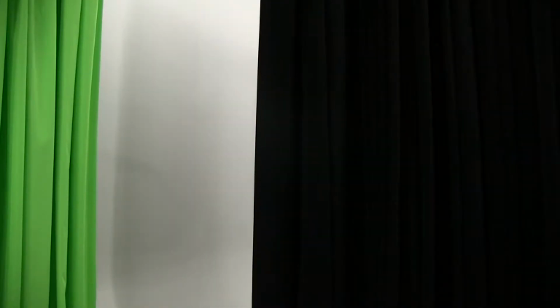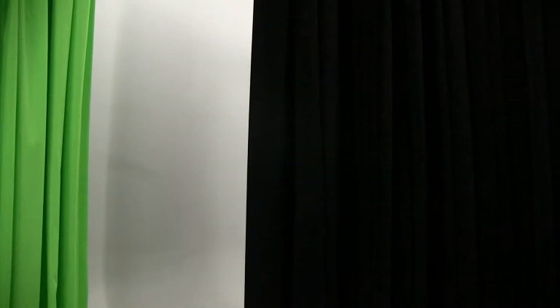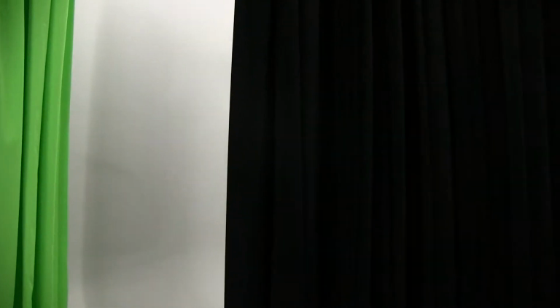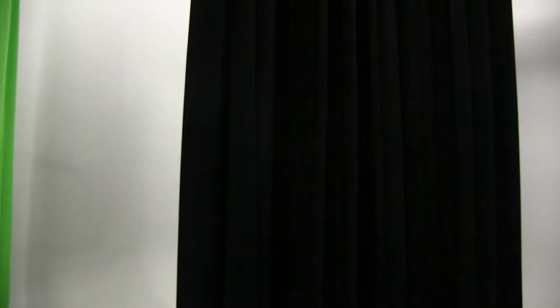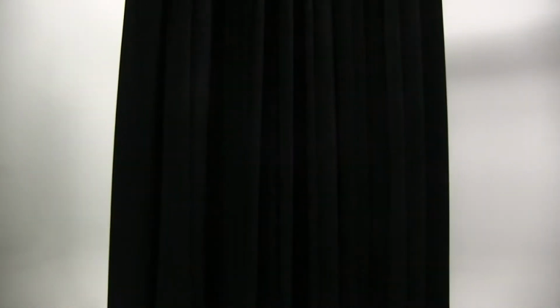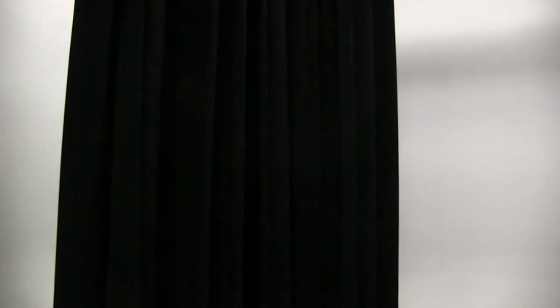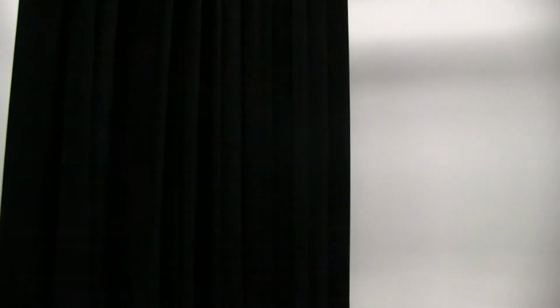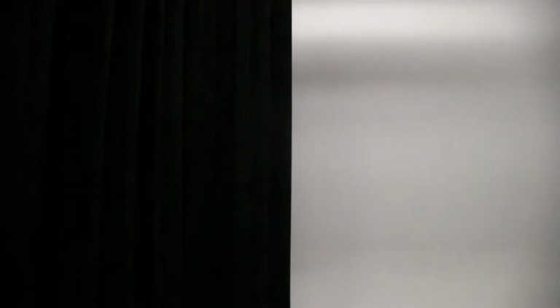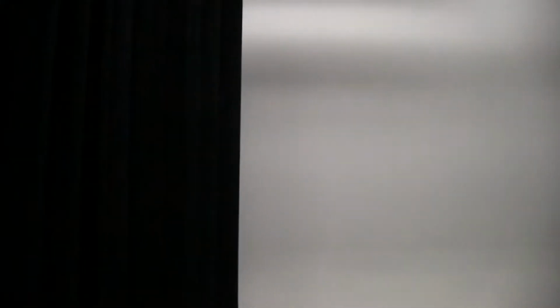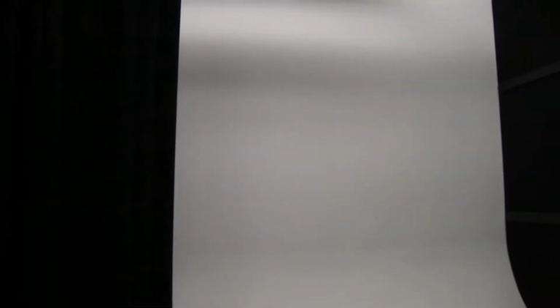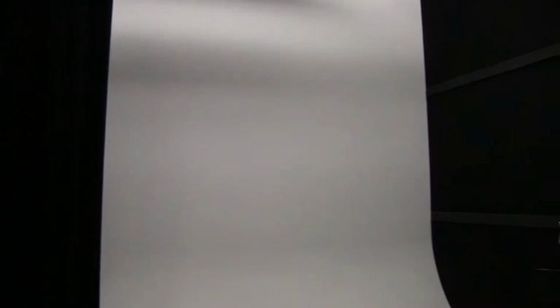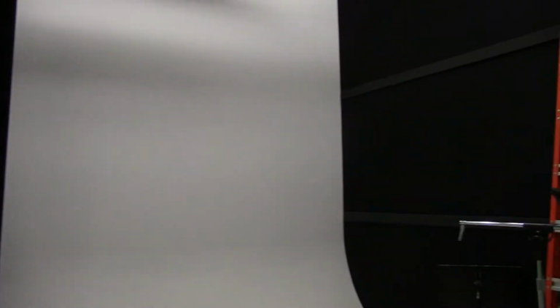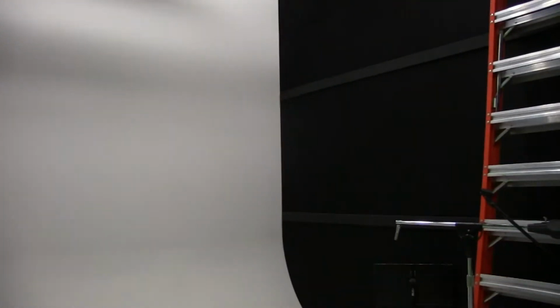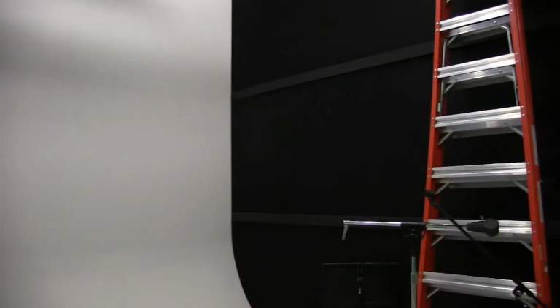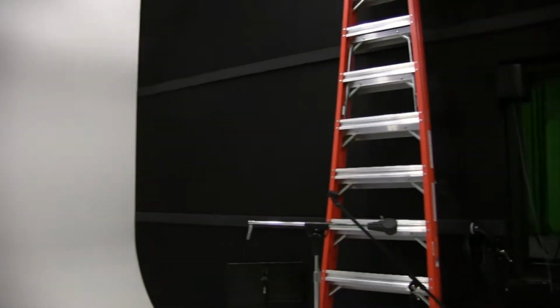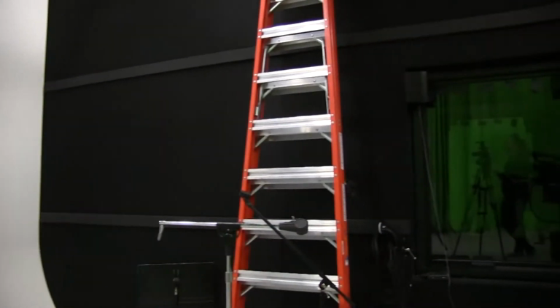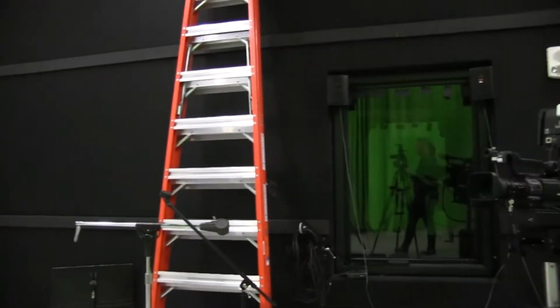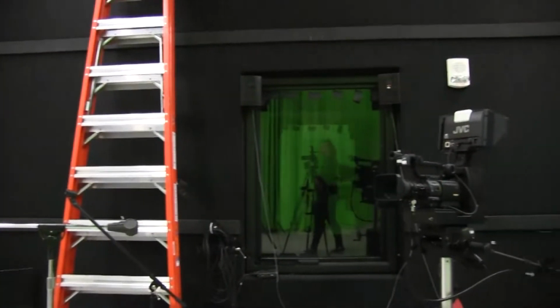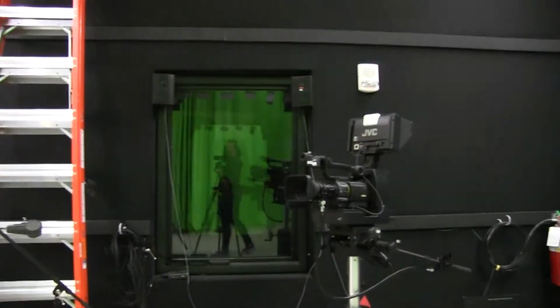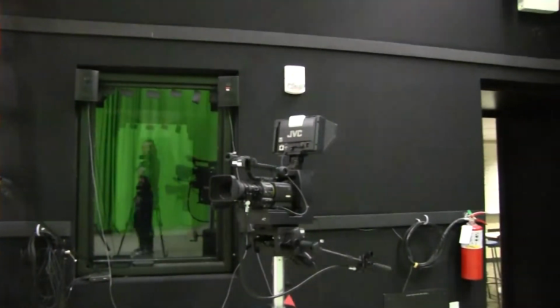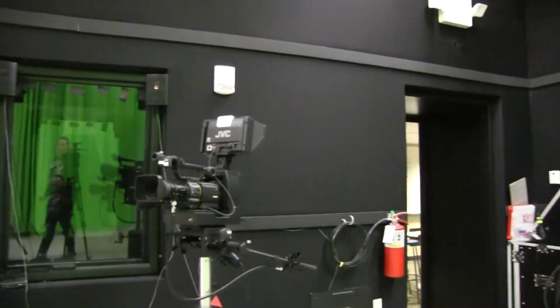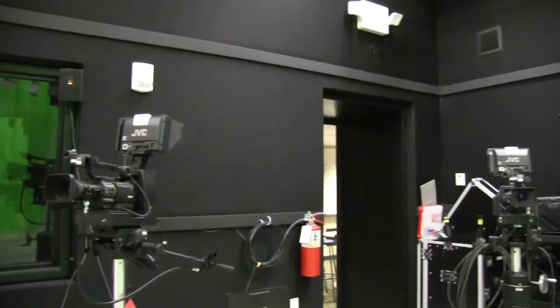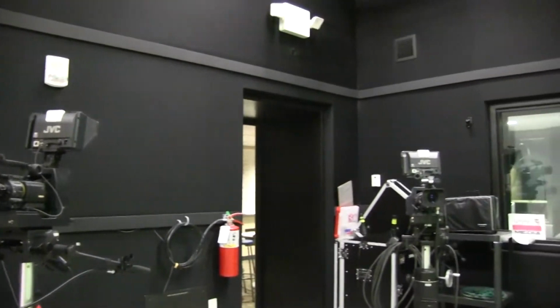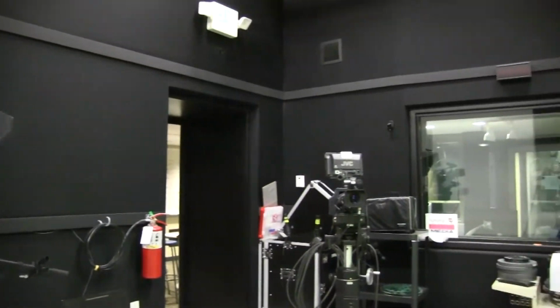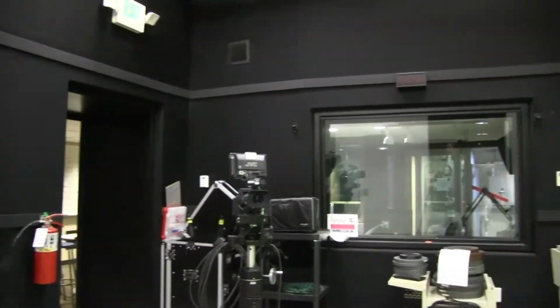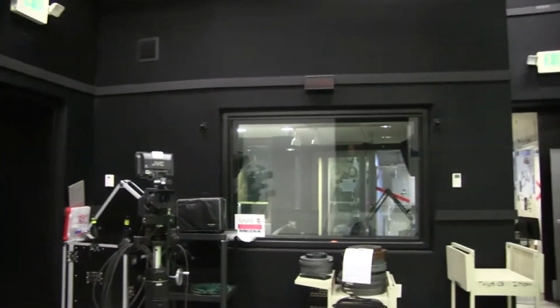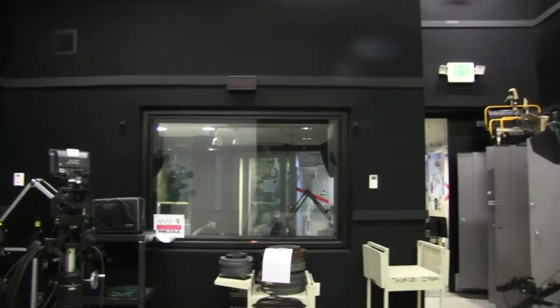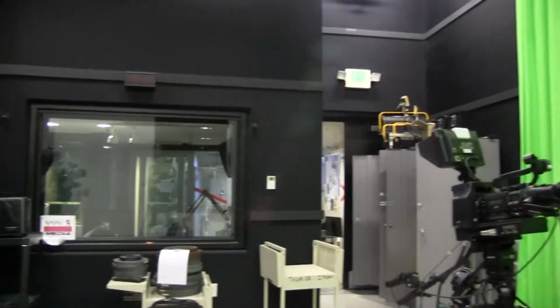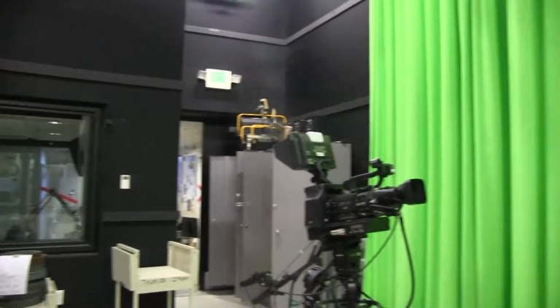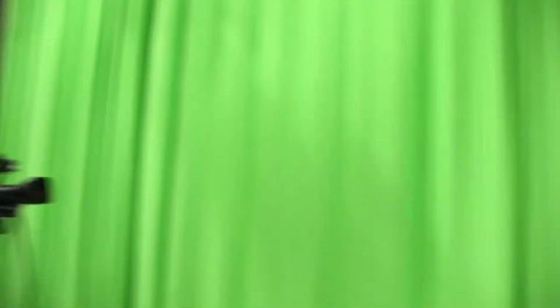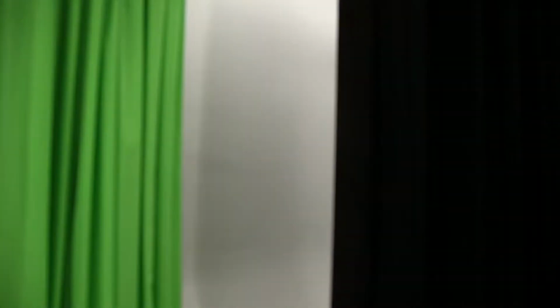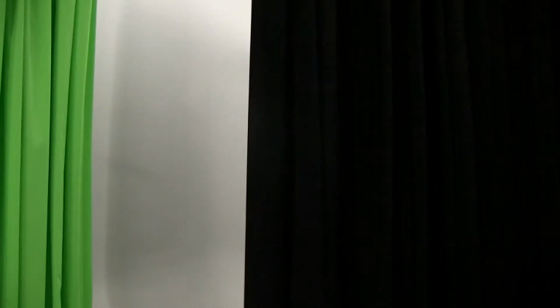The soundstage you can utilize for a lot of things — live band music. You can also shoot weather reports or sitcoms, because we have three different live cutting cameras within the soundstage that go to a soundstage studio booth.